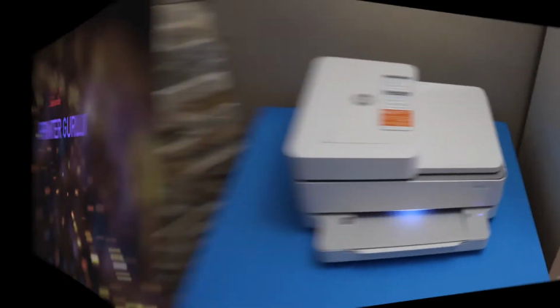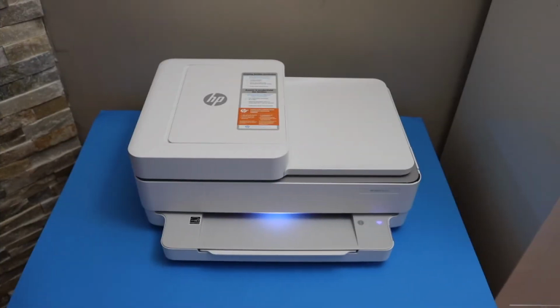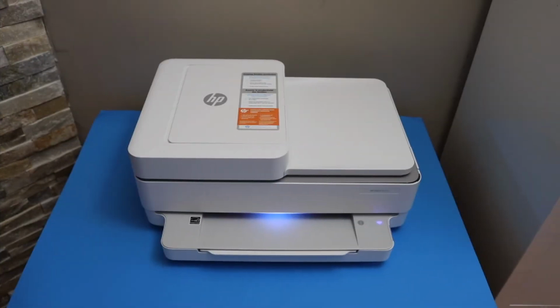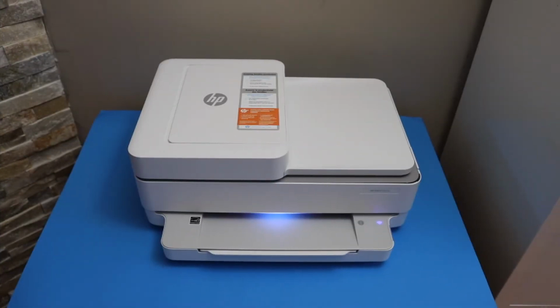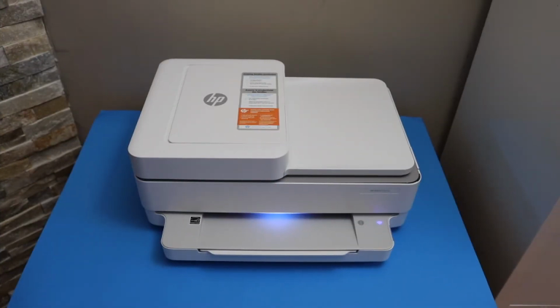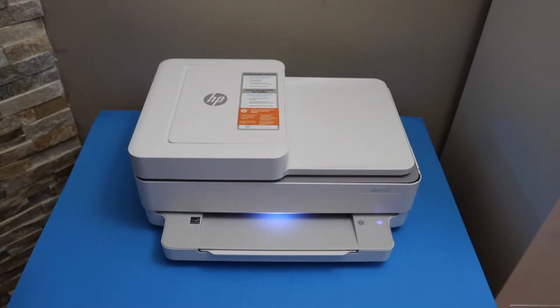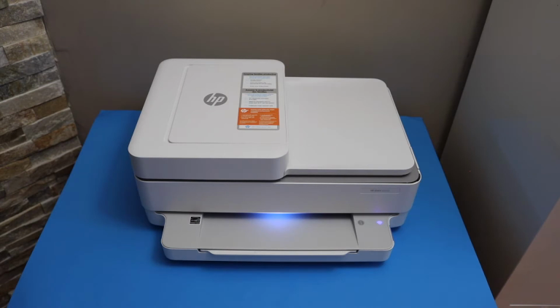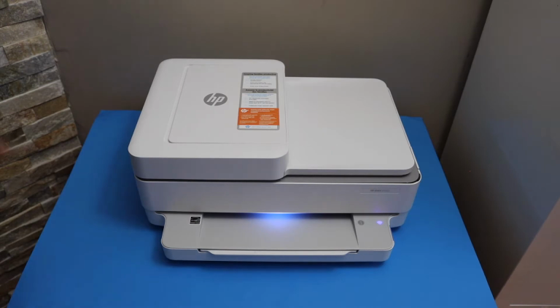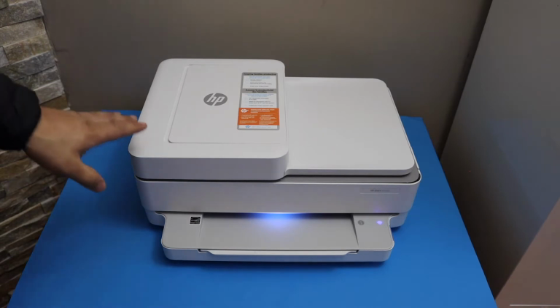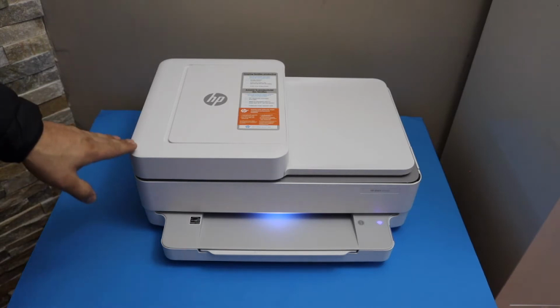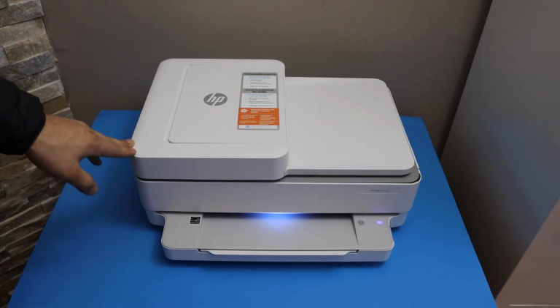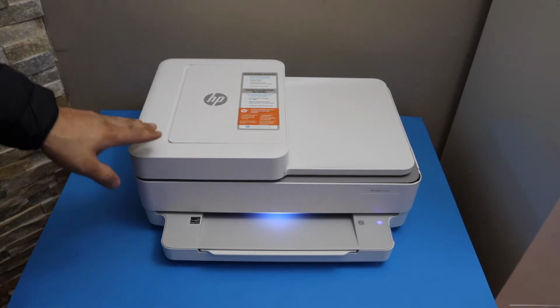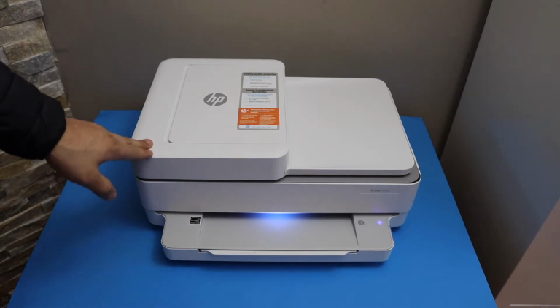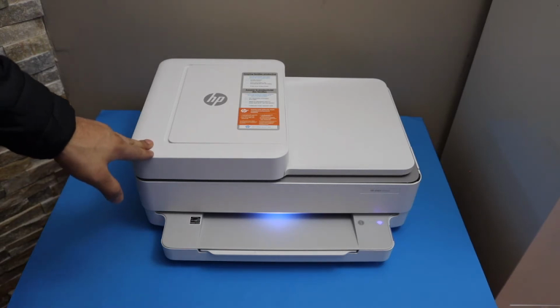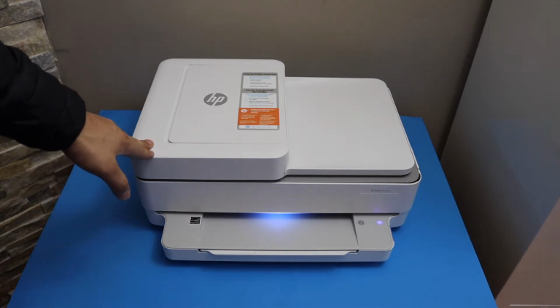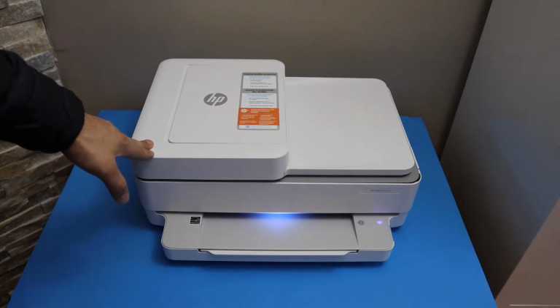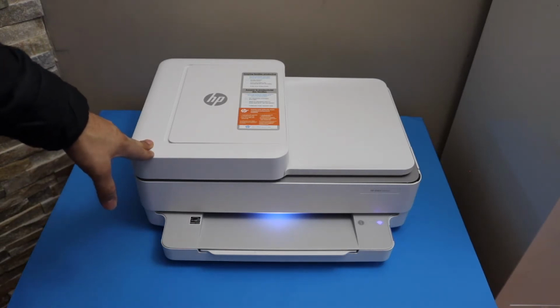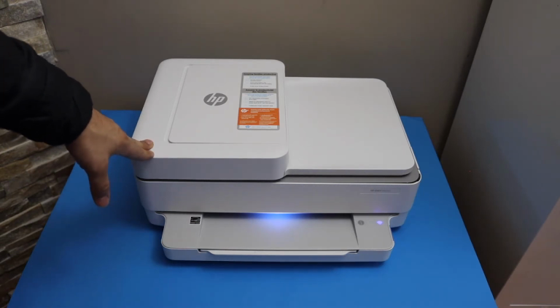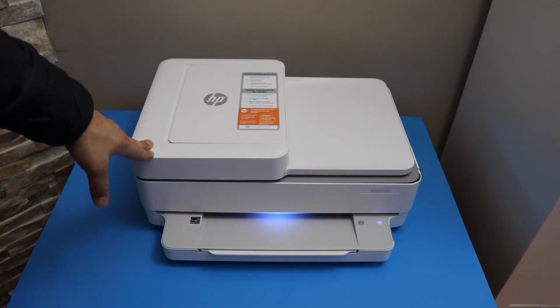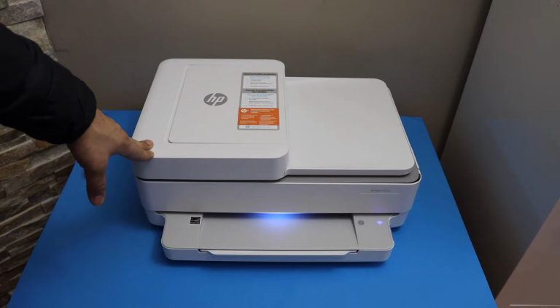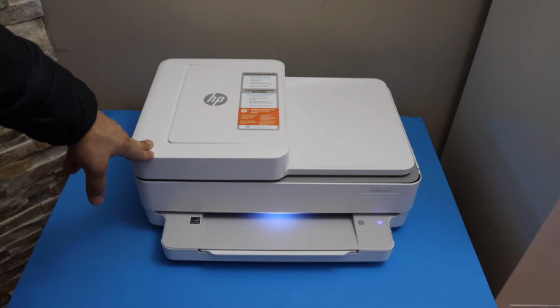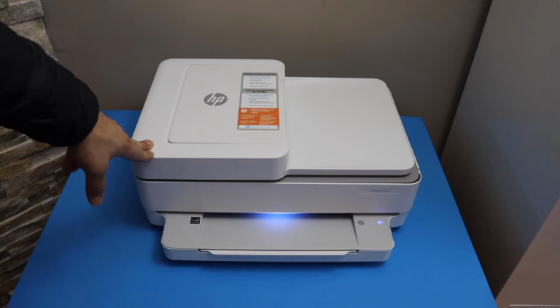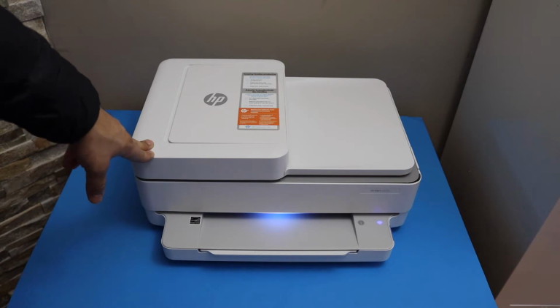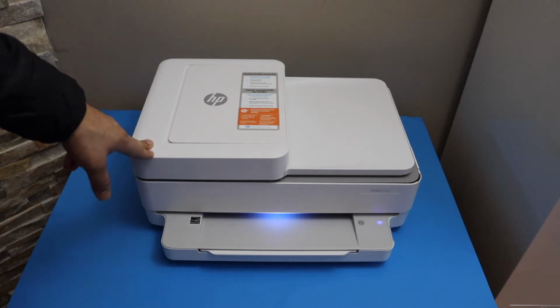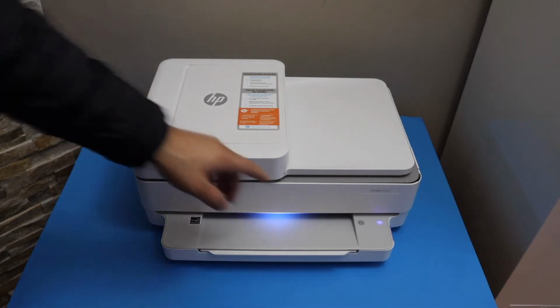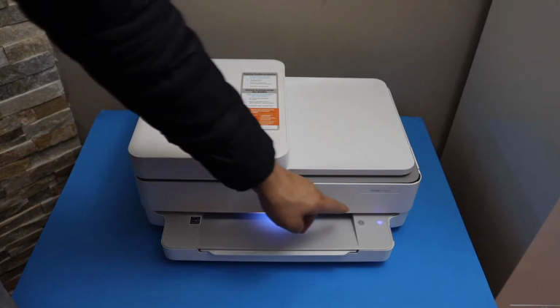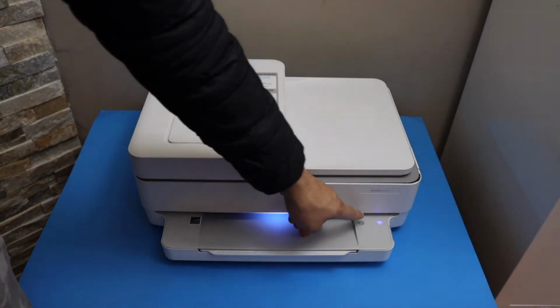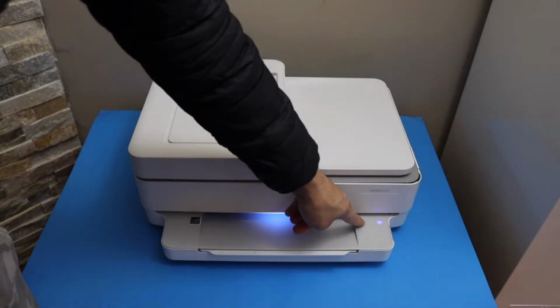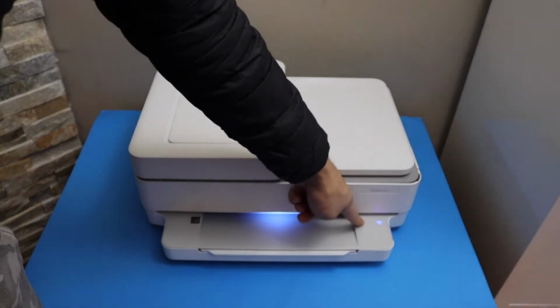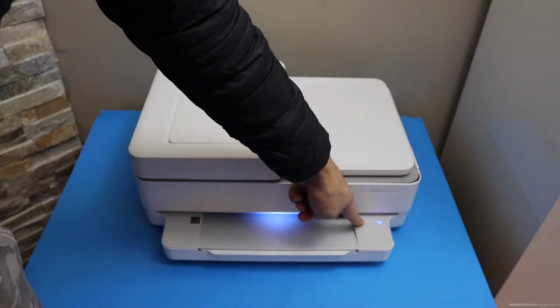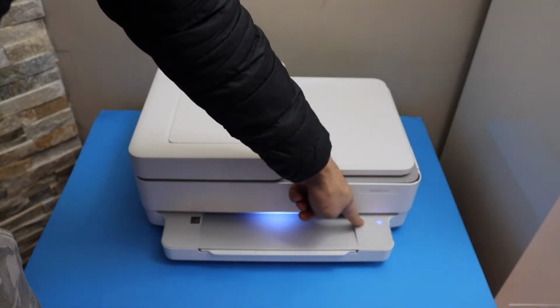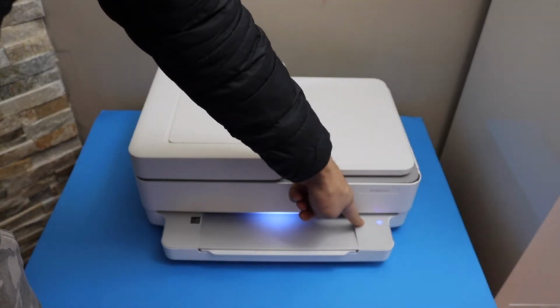In this video I'm going to show you how to do the Wi-Fi Direct setup of your HP Envy 6452E printer. The first thing is to press and hold the information button until all the lights are on.